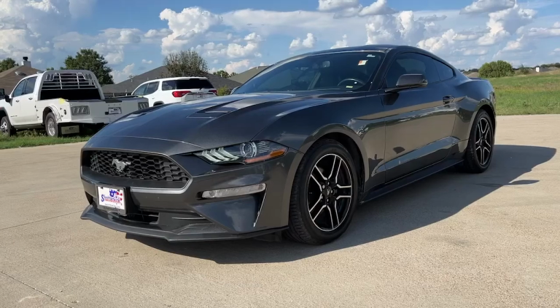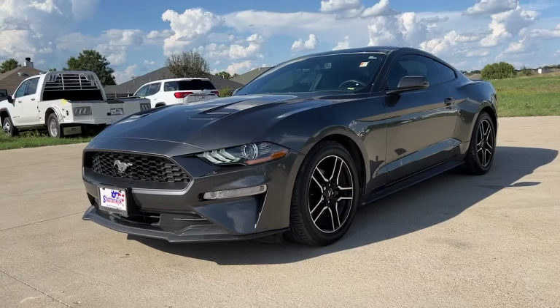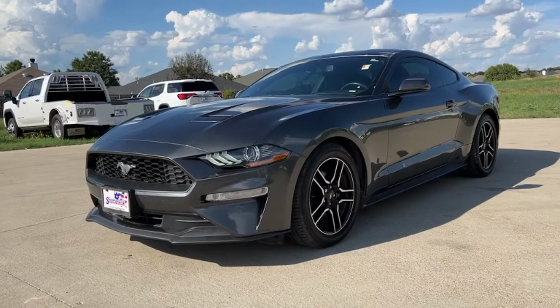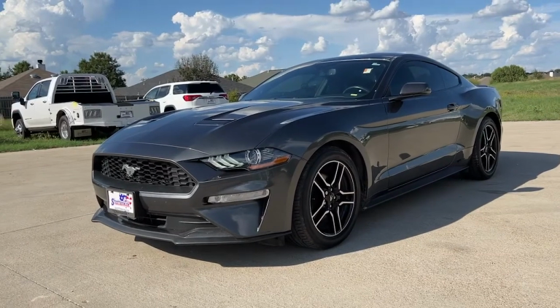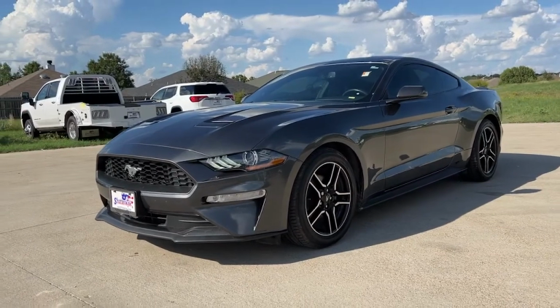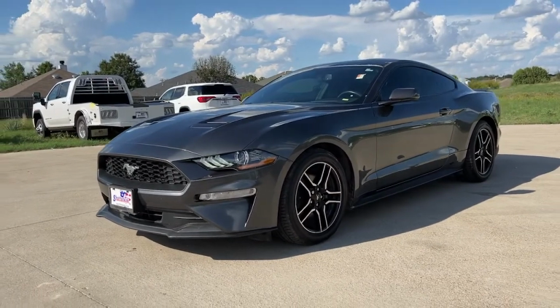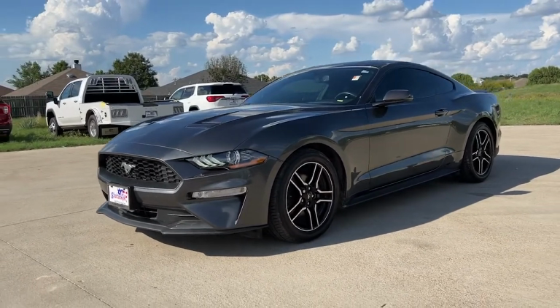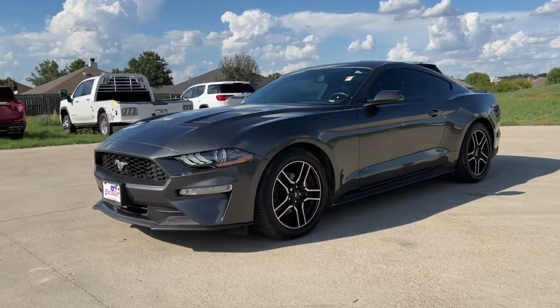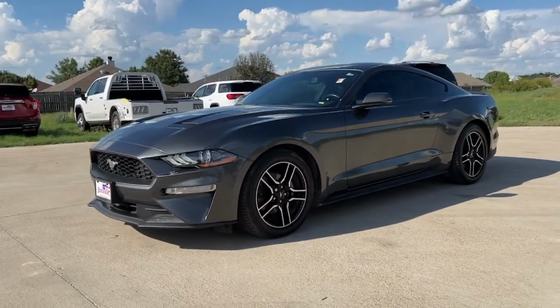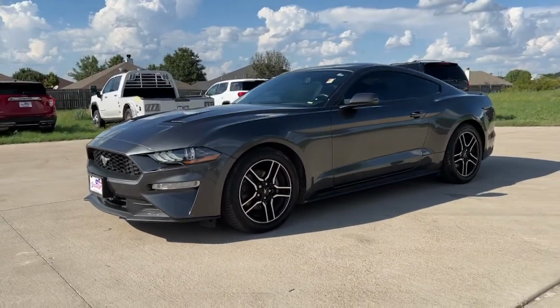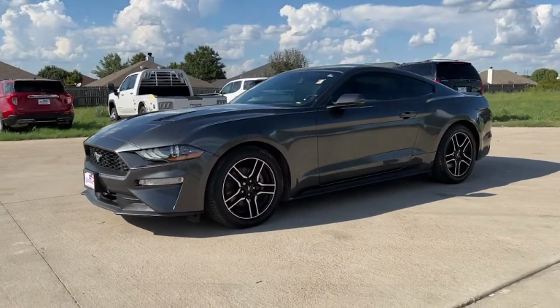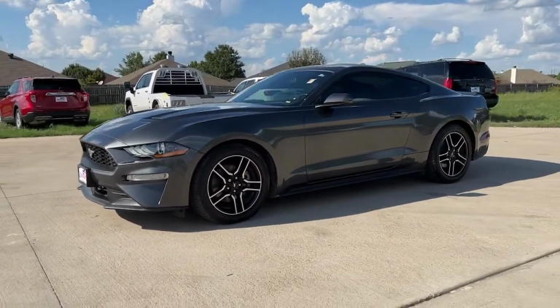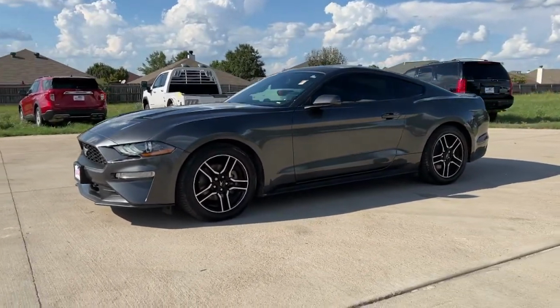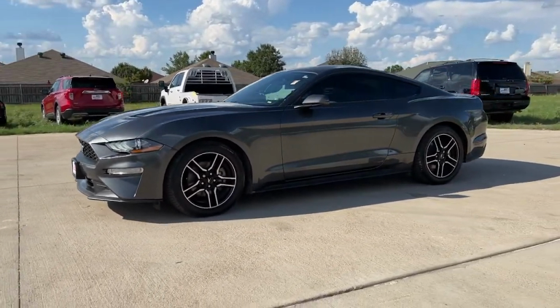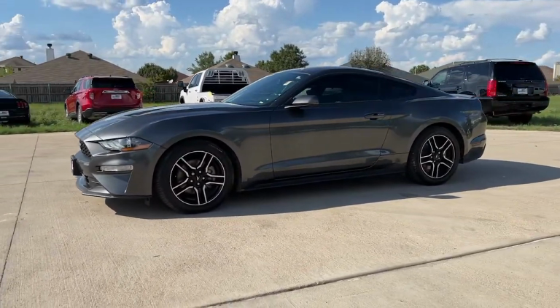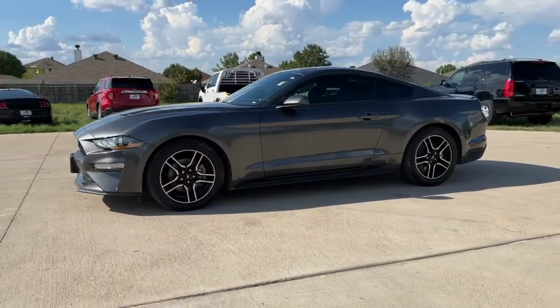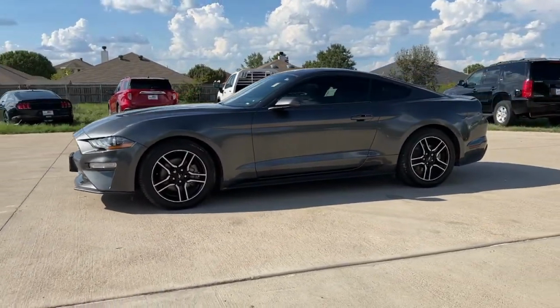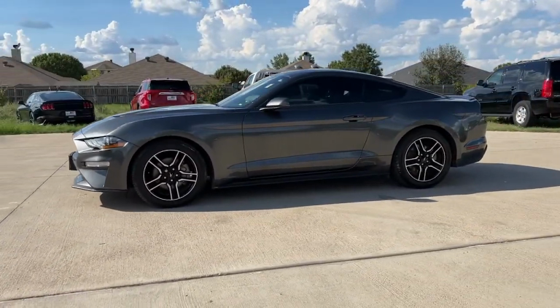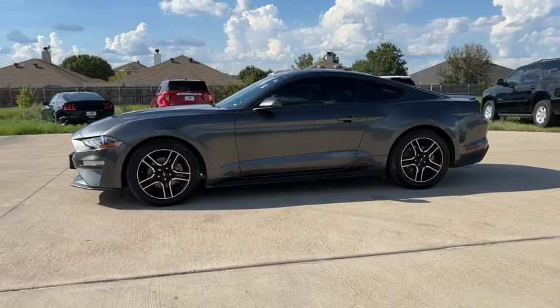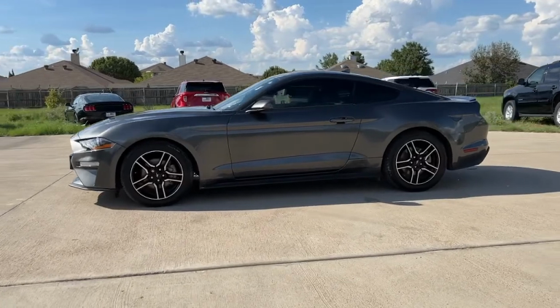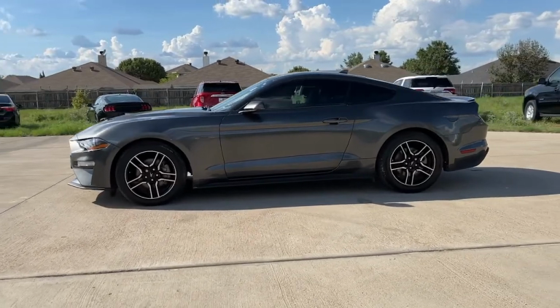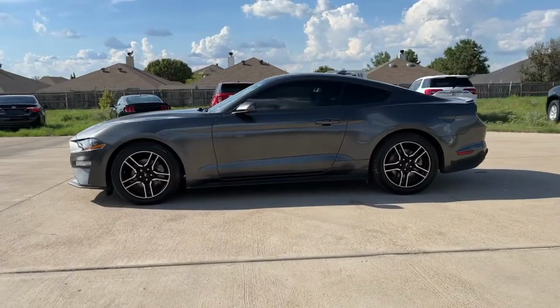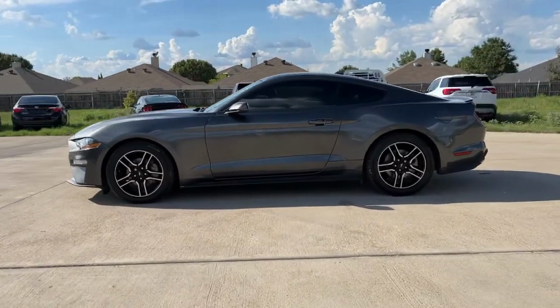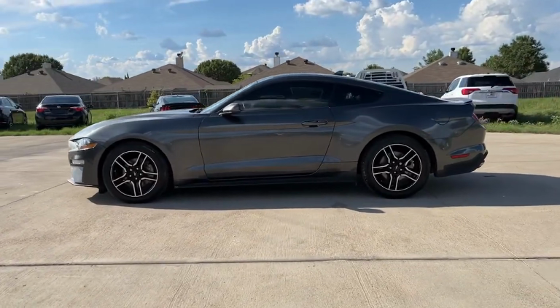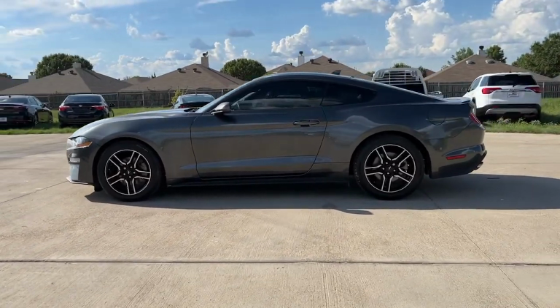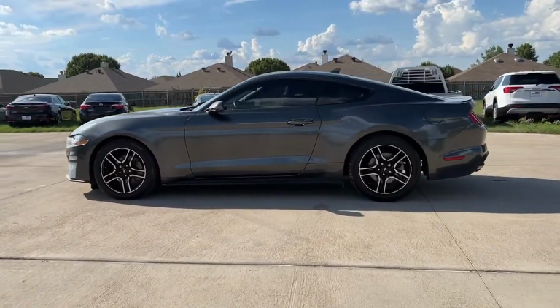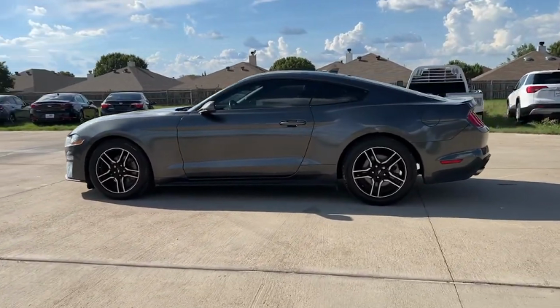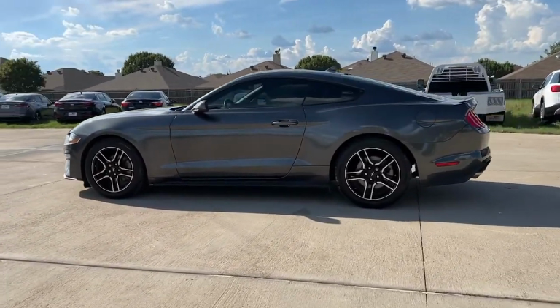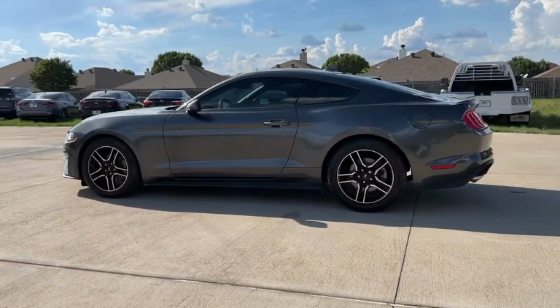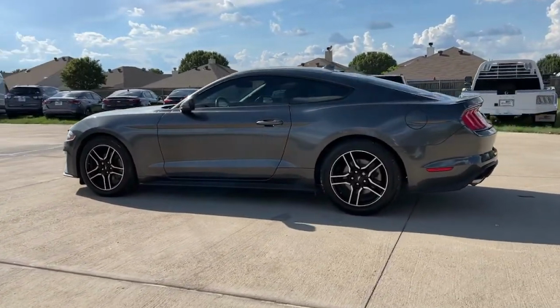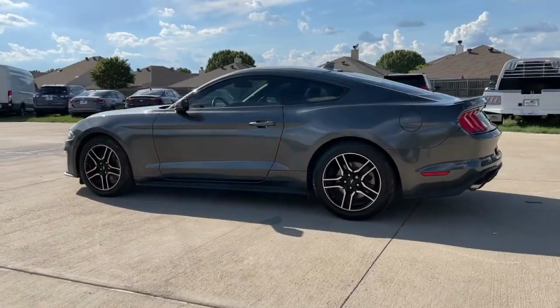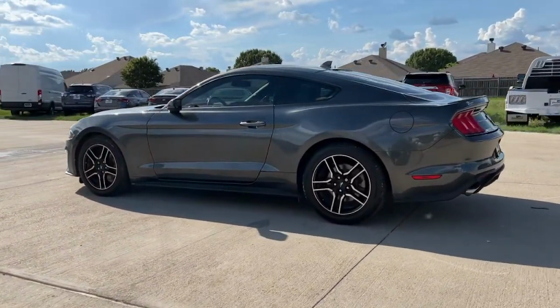Here is a wonderful 2020 Ford Mustang. With less than 45,000 miles on the odometer, this vehicle stands out from the rest.